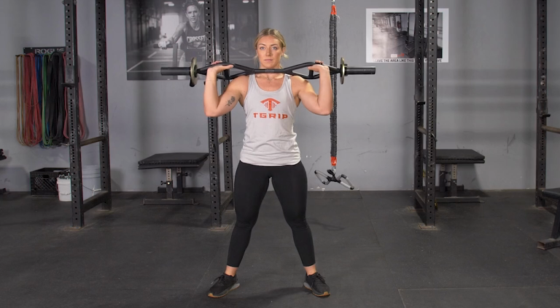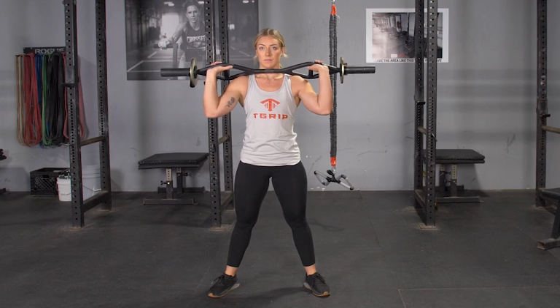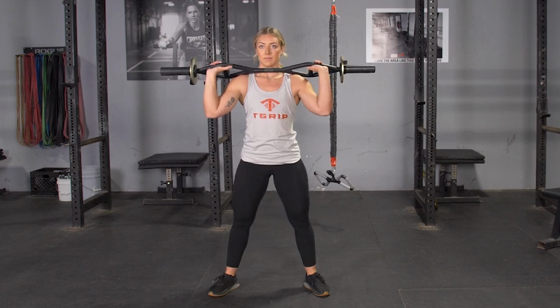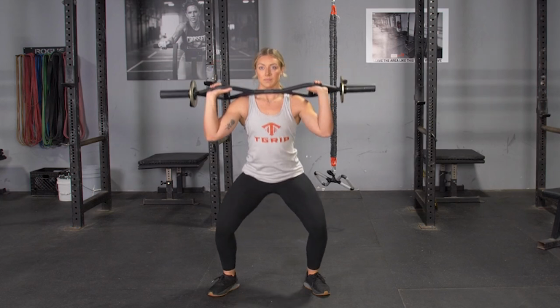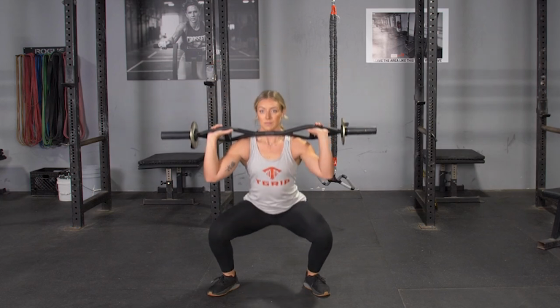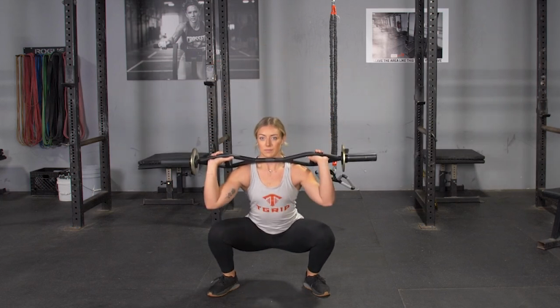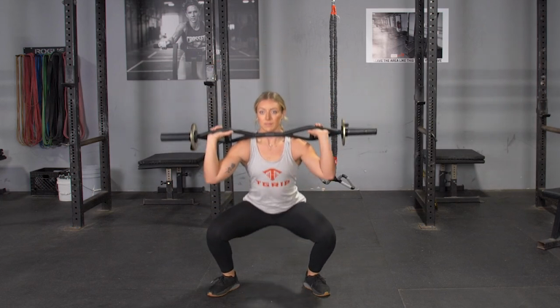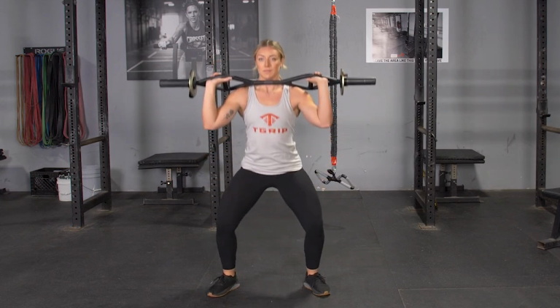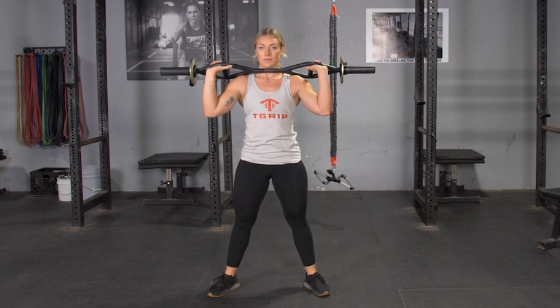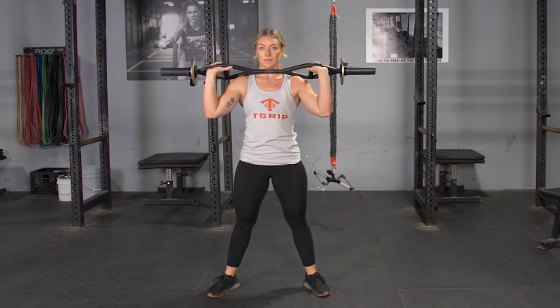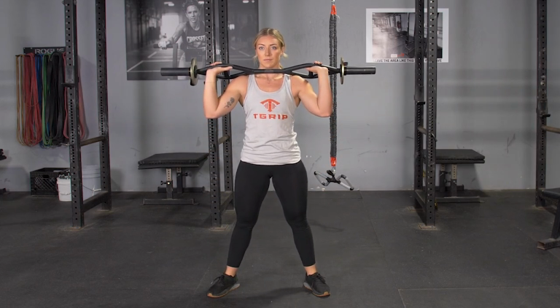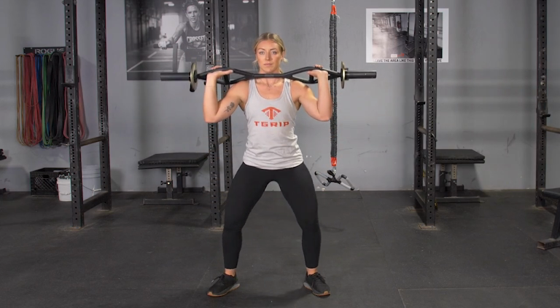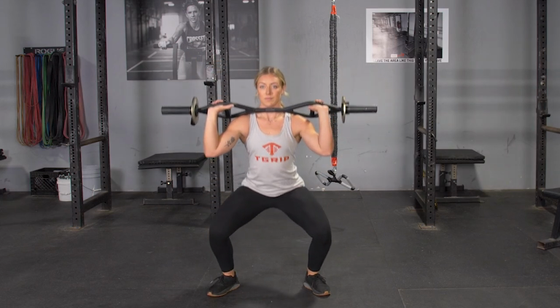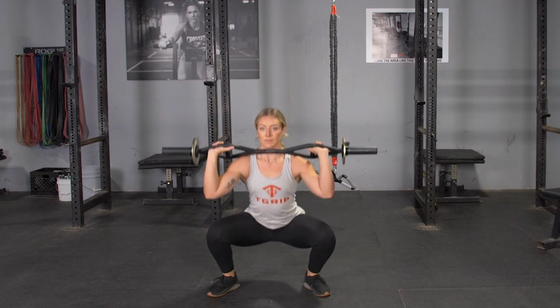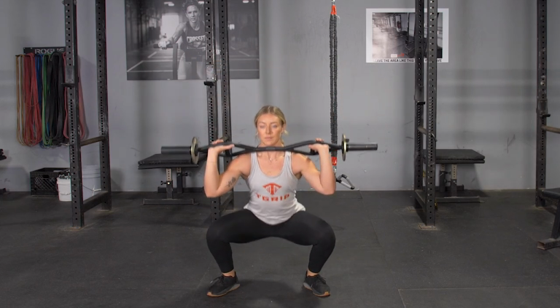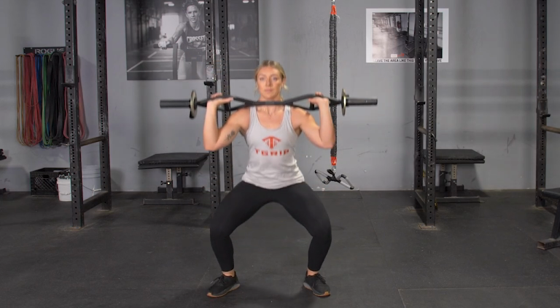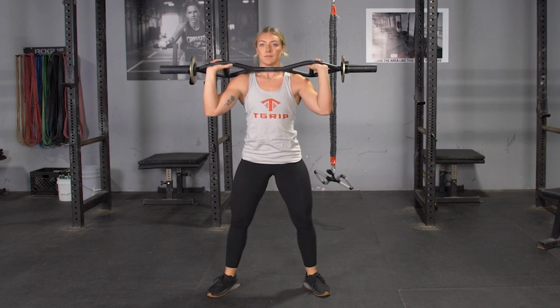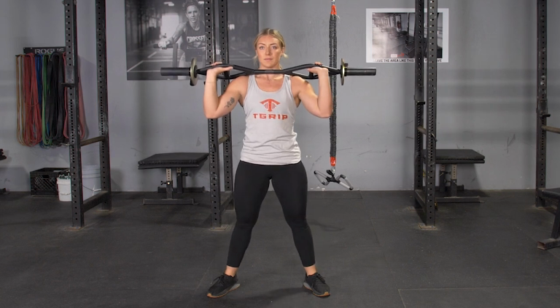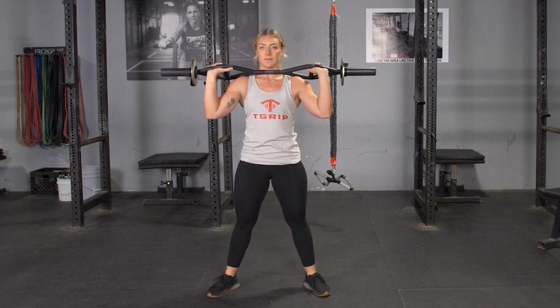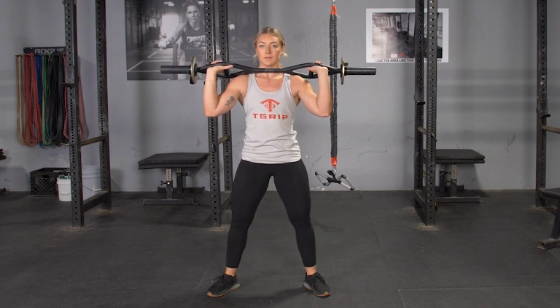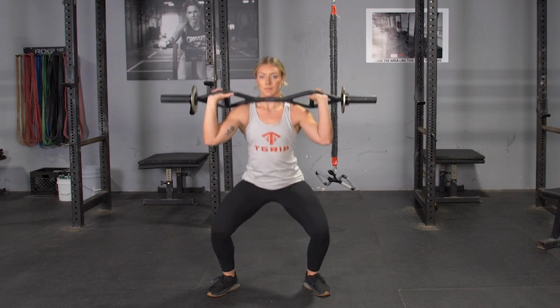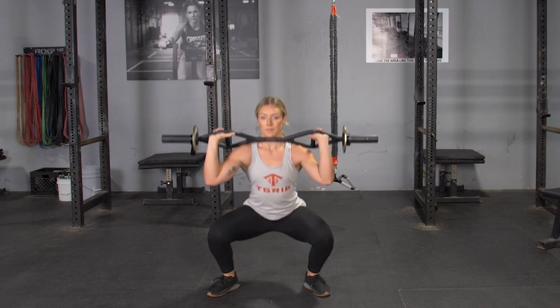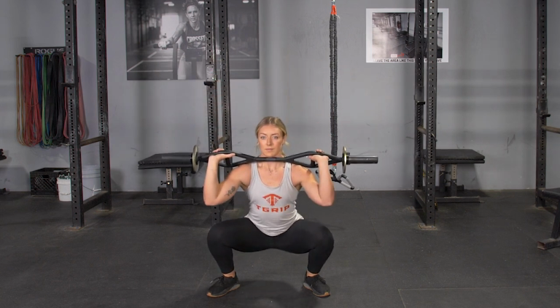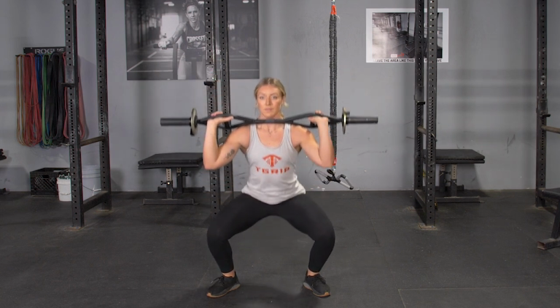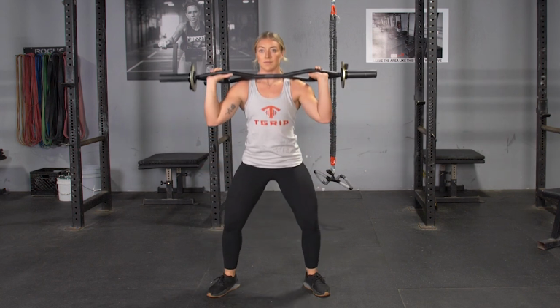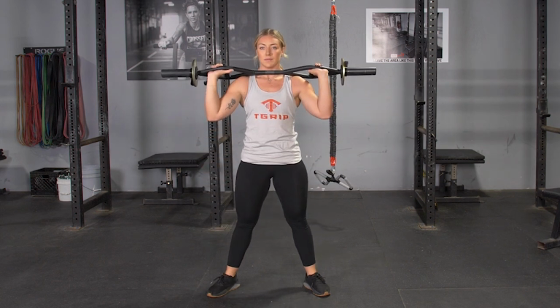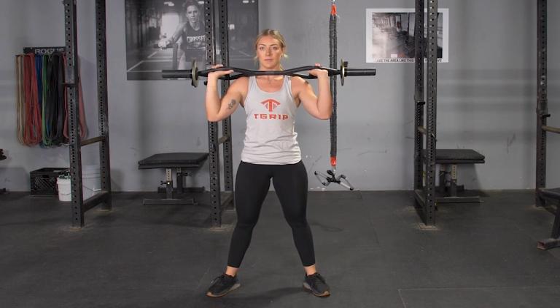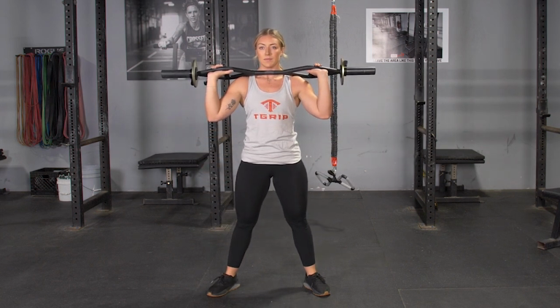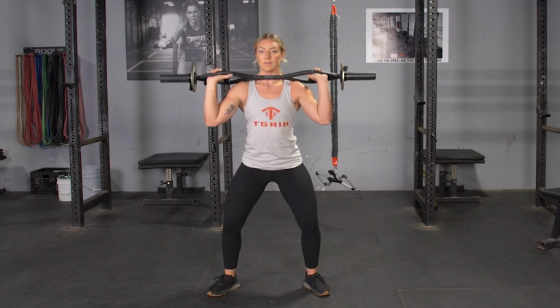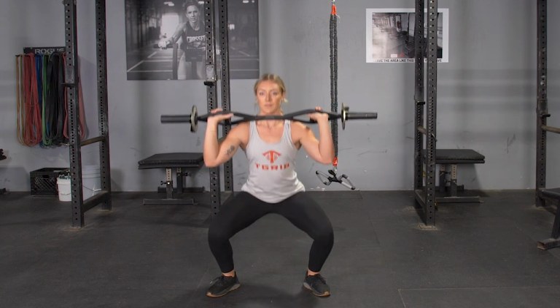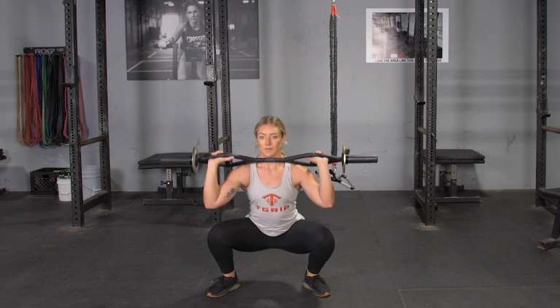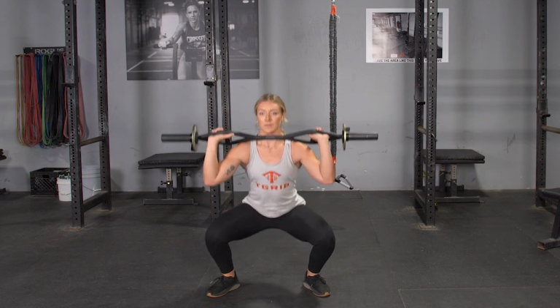To complete the front squat exercise, begin in an upright position with your feet wider than shoulder width. Bring your T-grip bar up and place it on your shoulders, grasping it with a wide overhand grip.